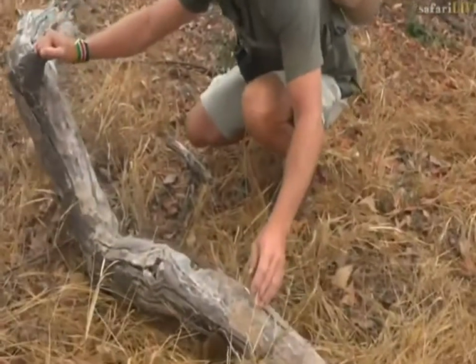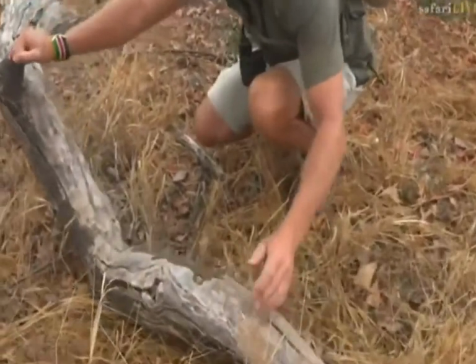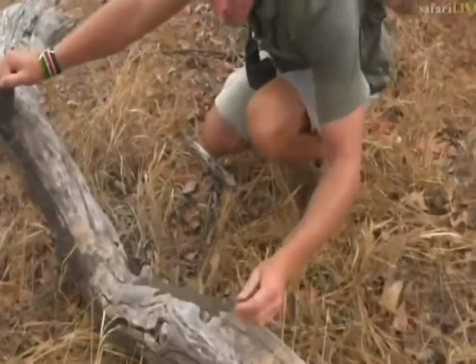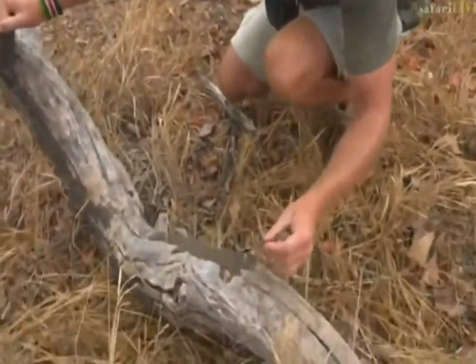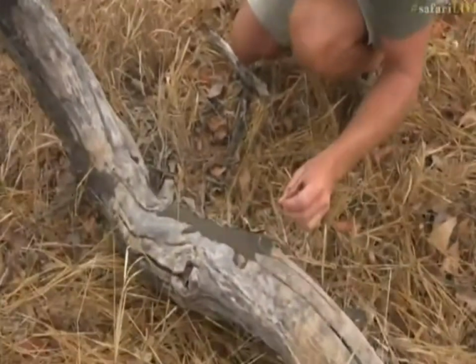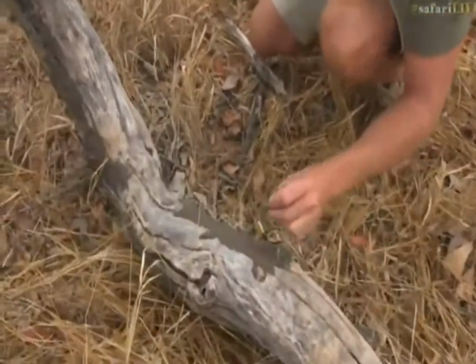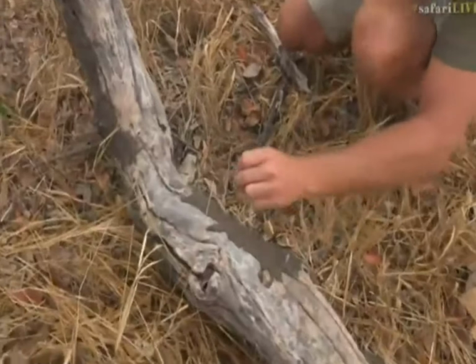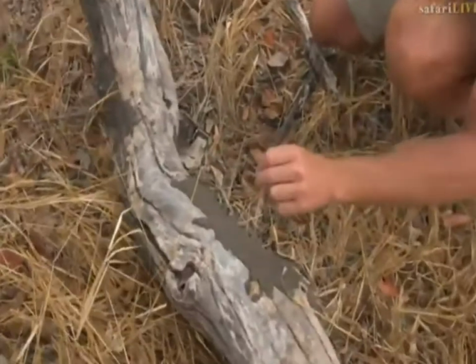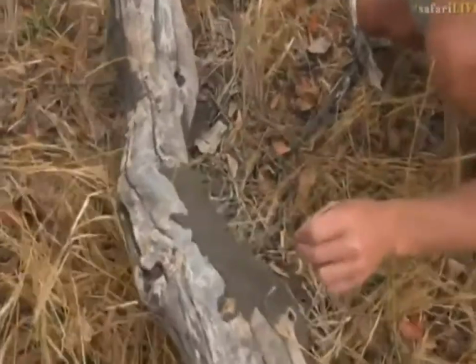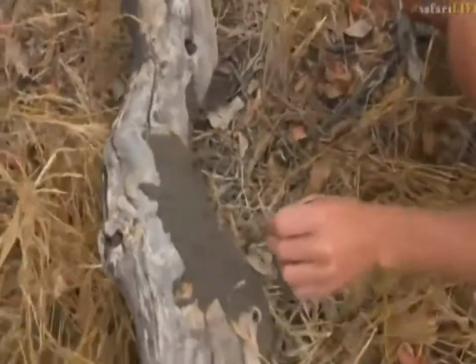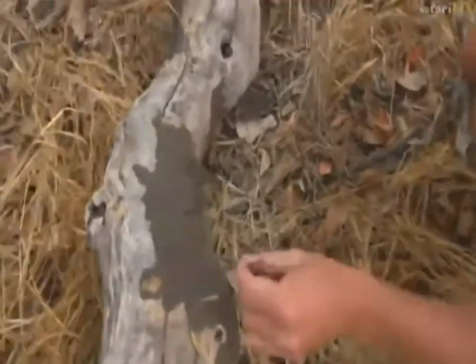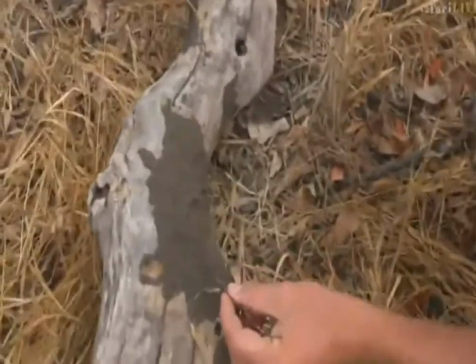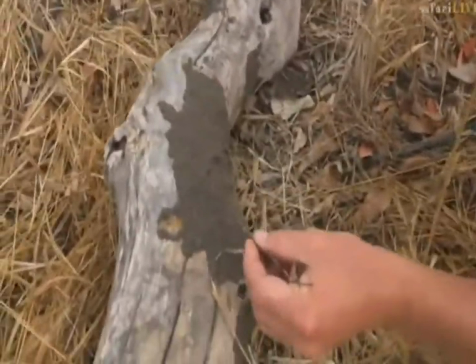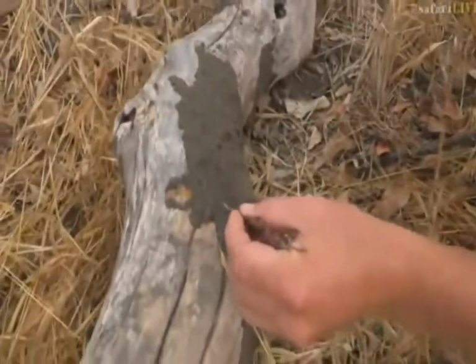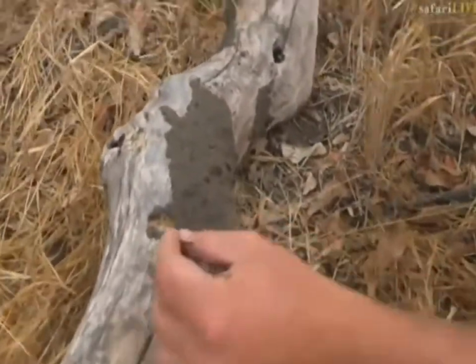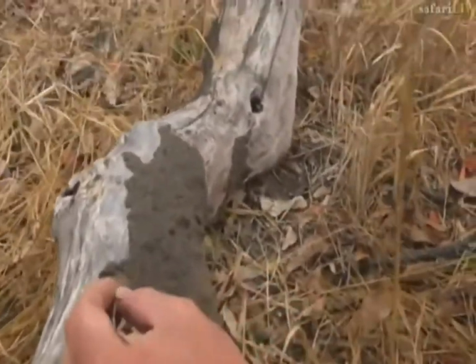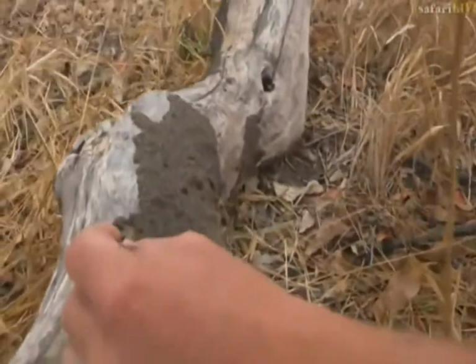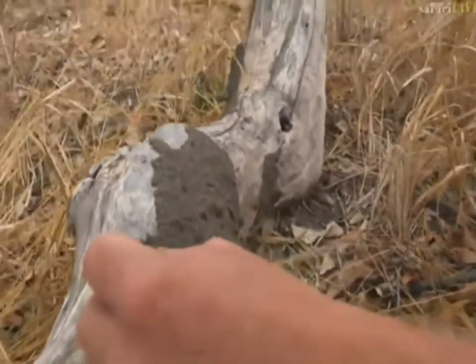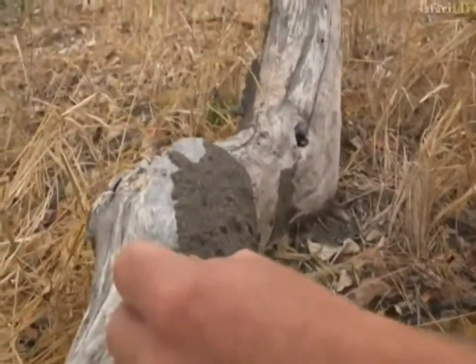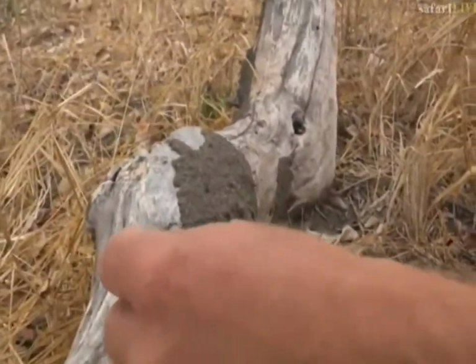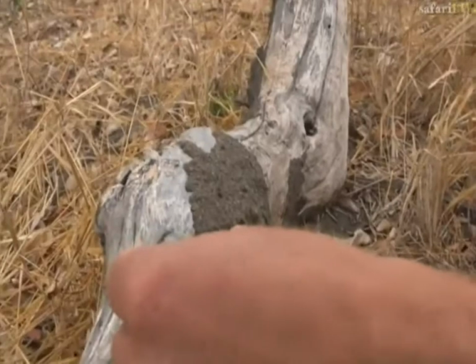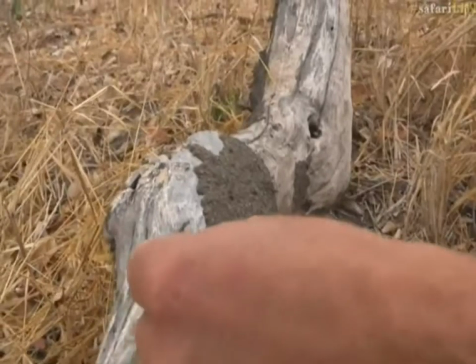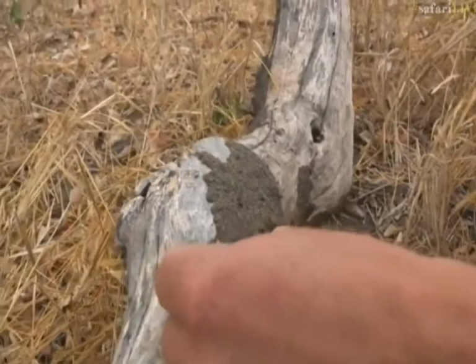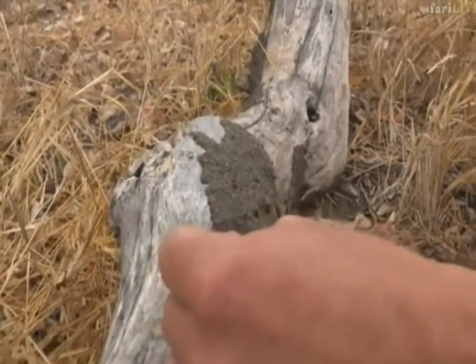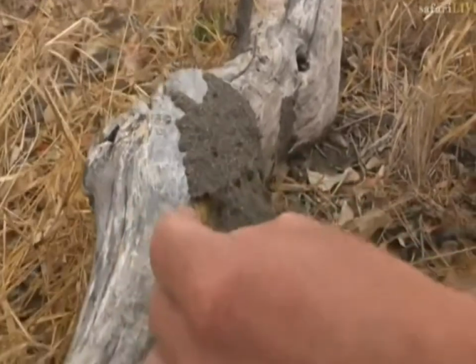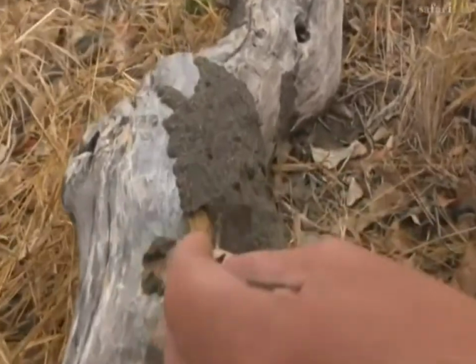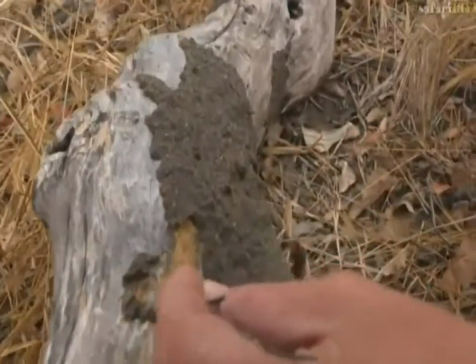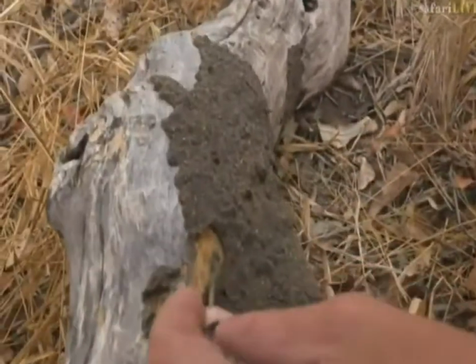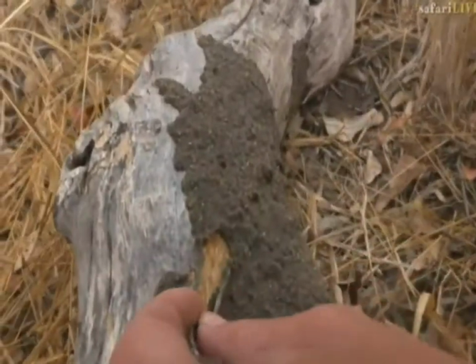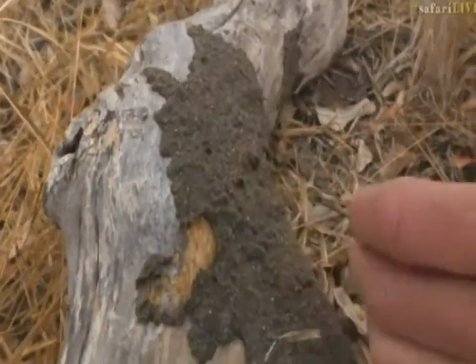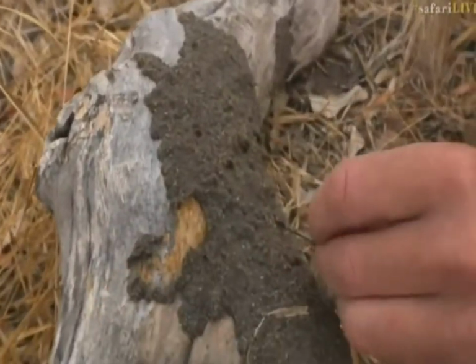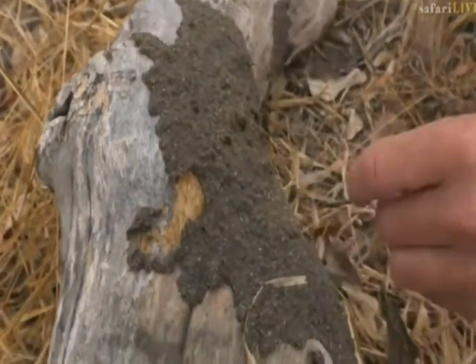These termites are busy eating this wood, and it's part of the breaking down process. What they've done is they've created this mud covering — they're running away now.